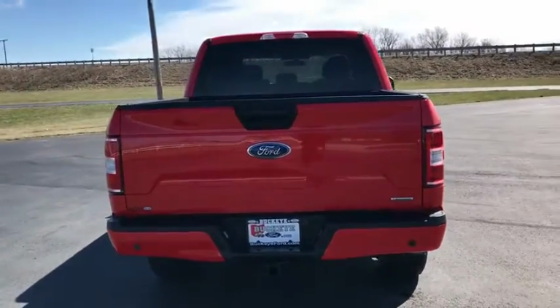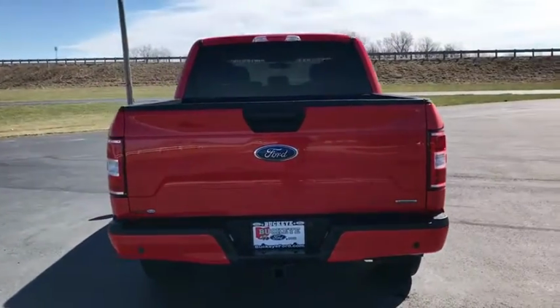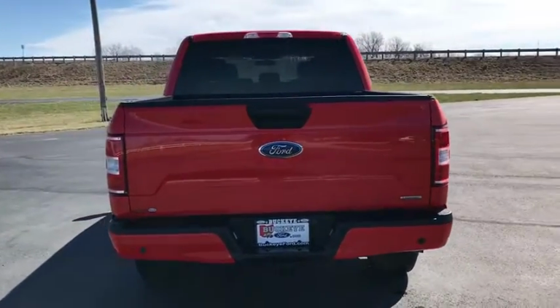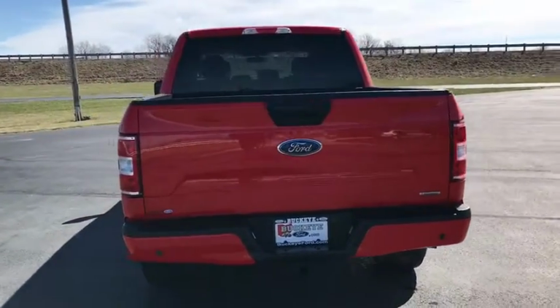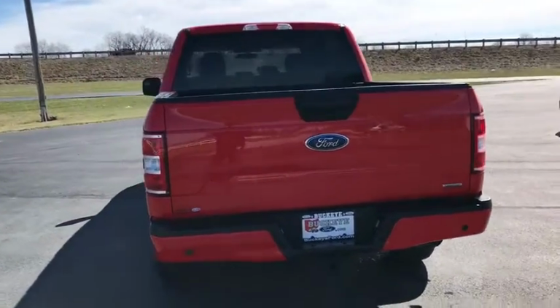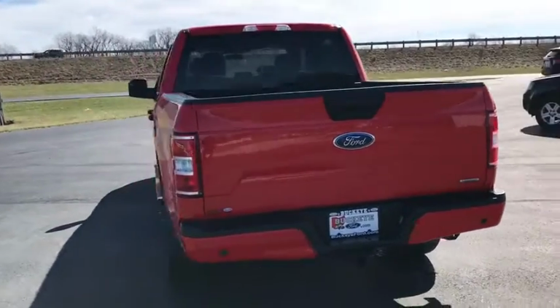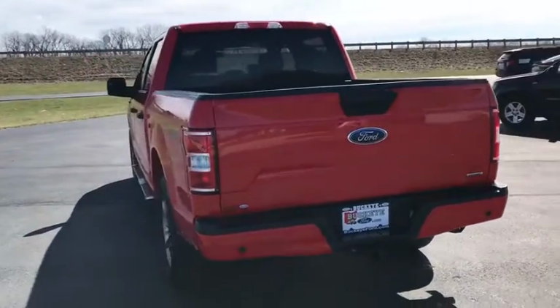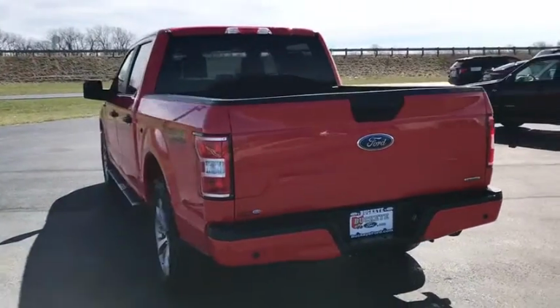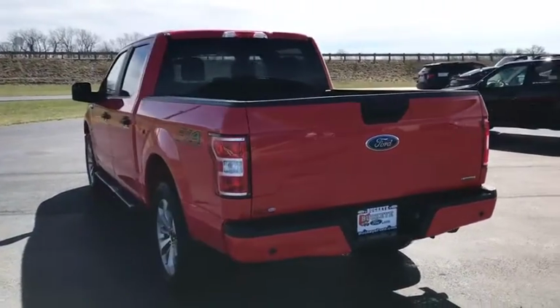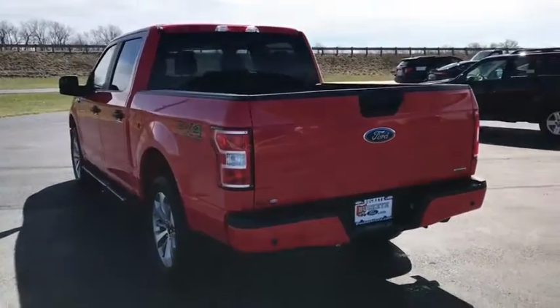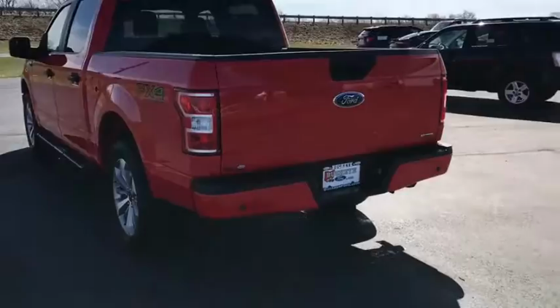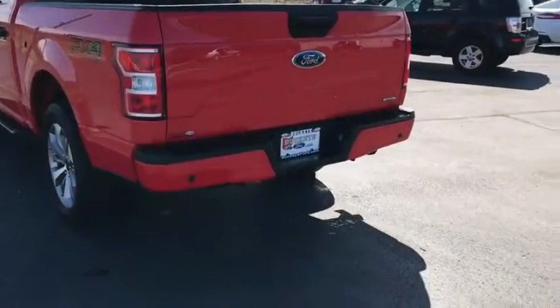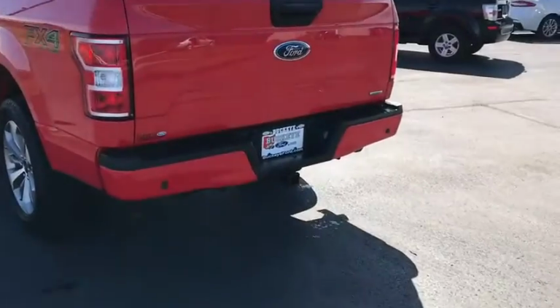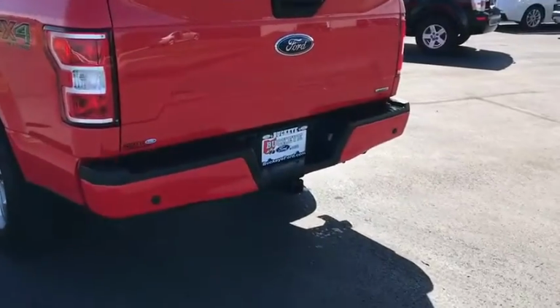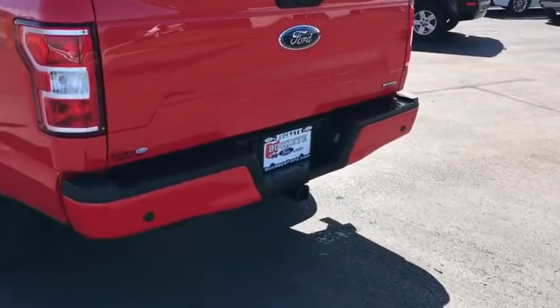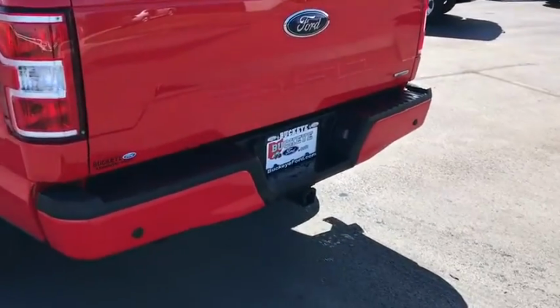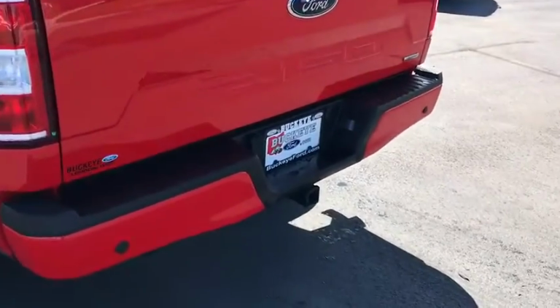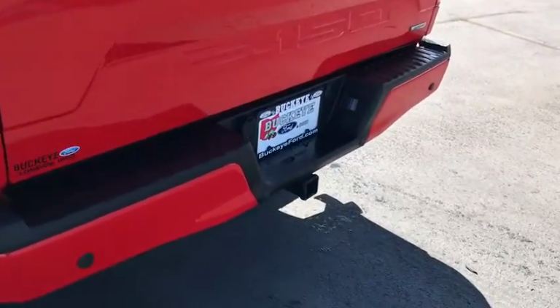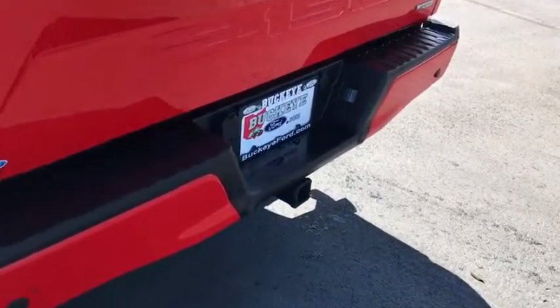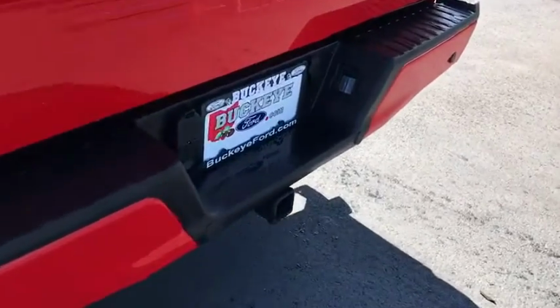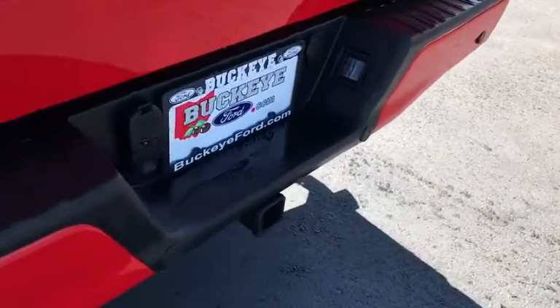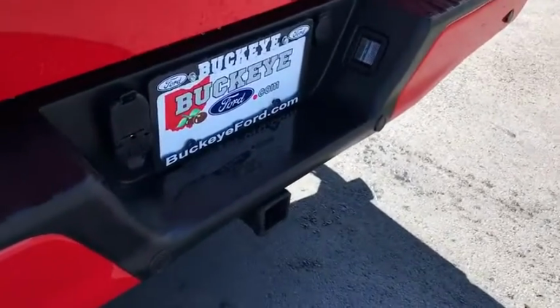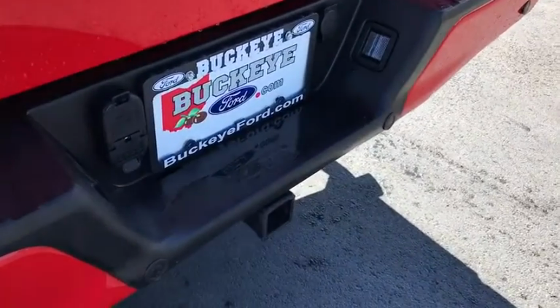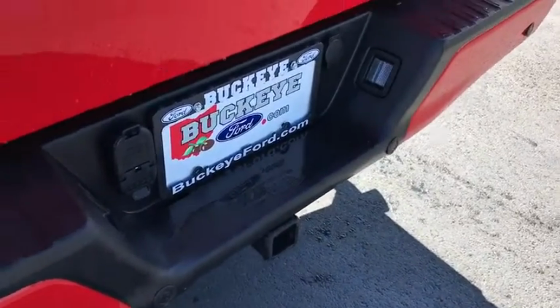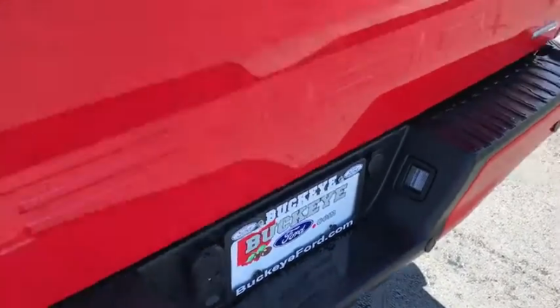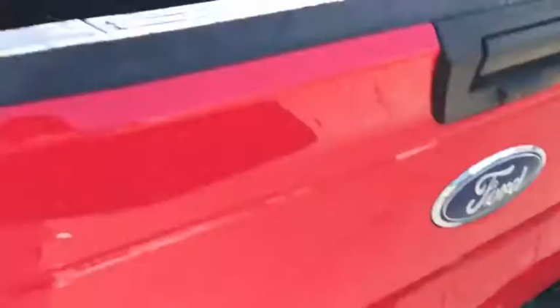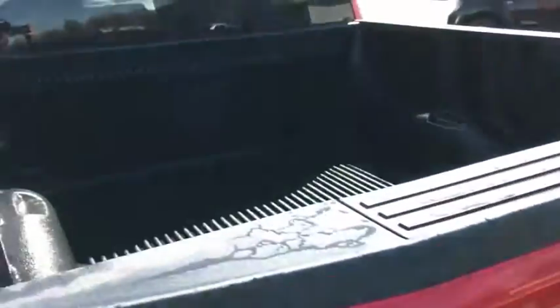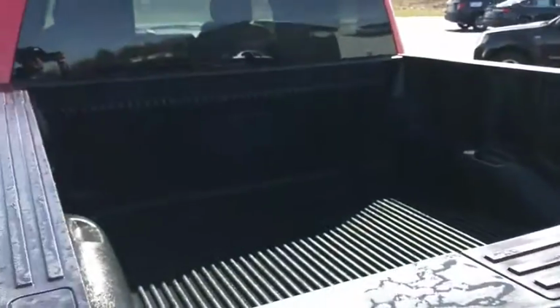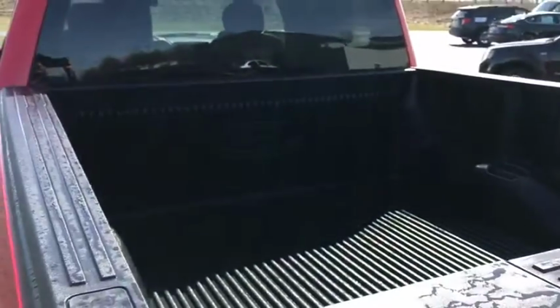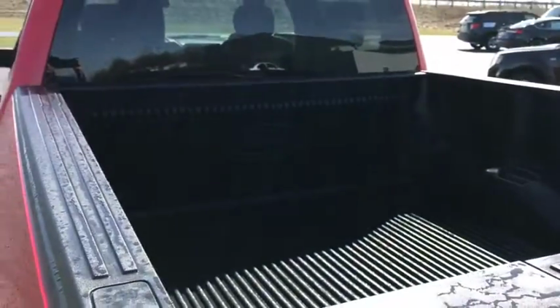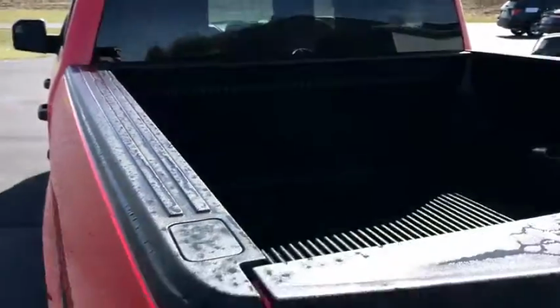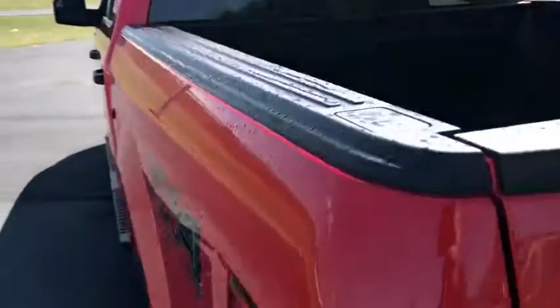Running boards, traction control, dual airbags, power steering, cruise control, four-wheel disc brakes, rear window defroster, compass, fog lamps, electronic stability control.